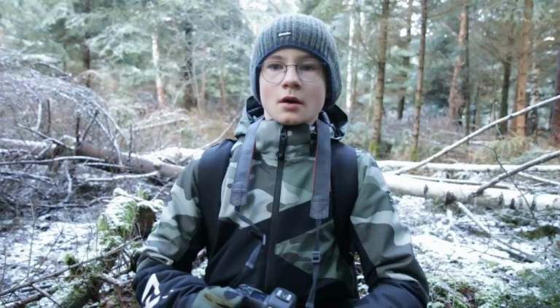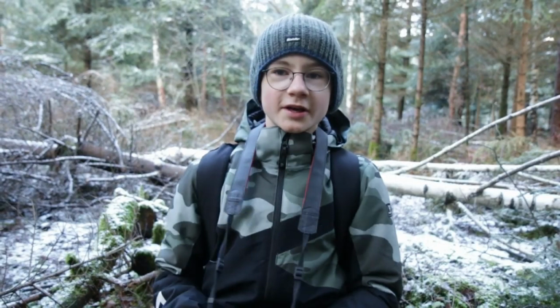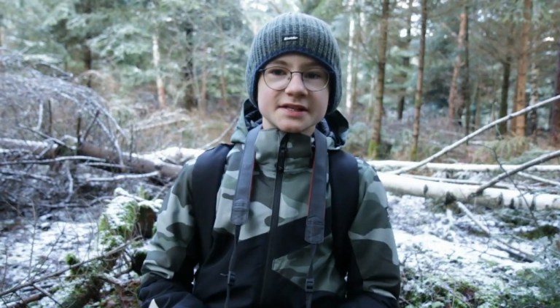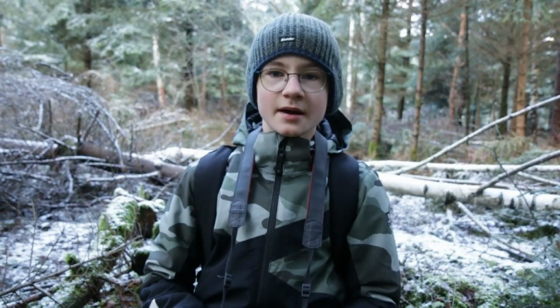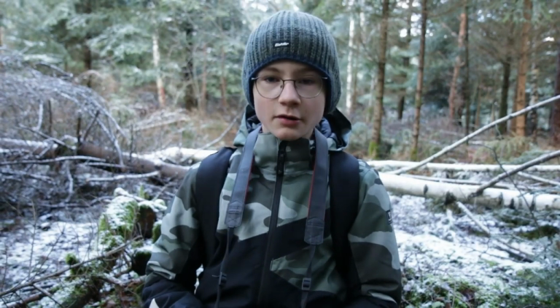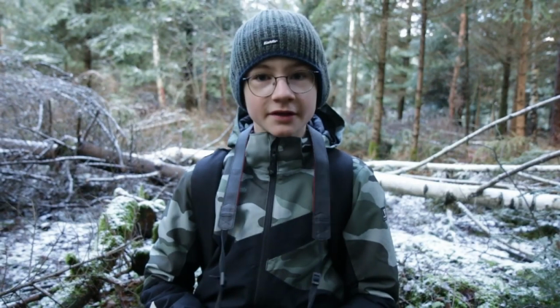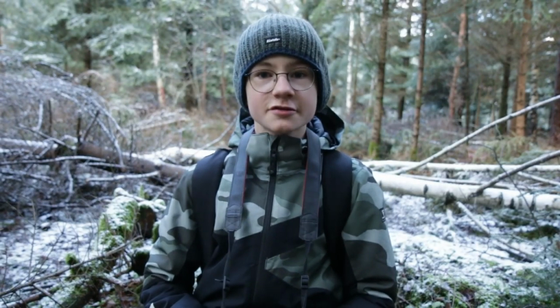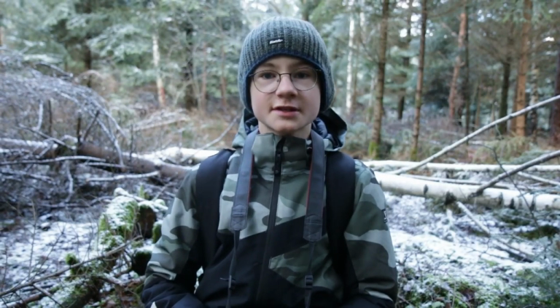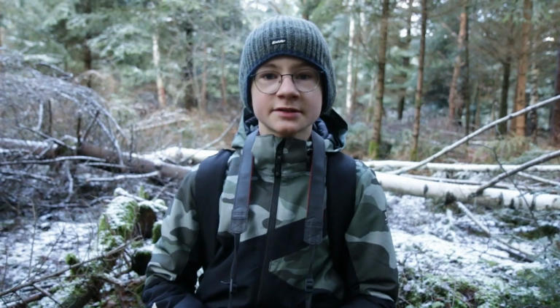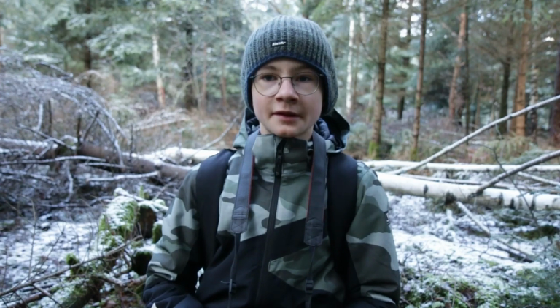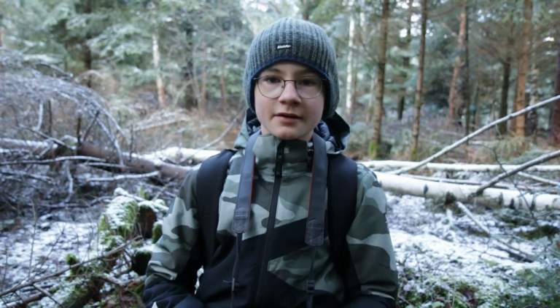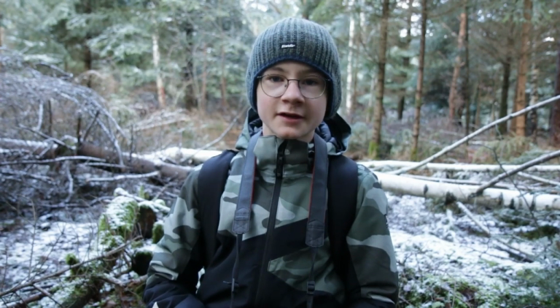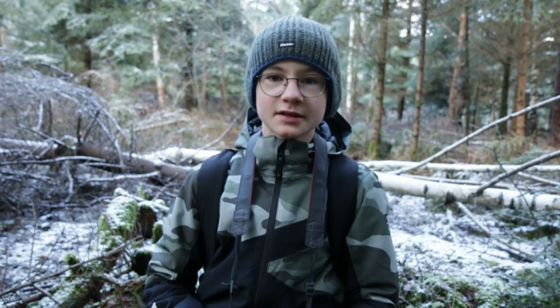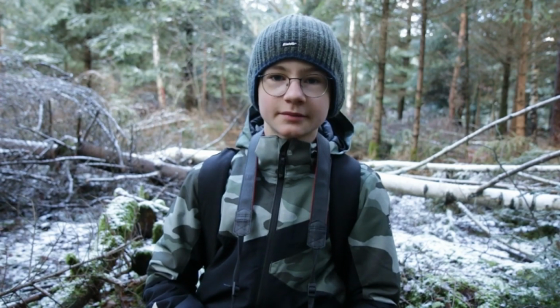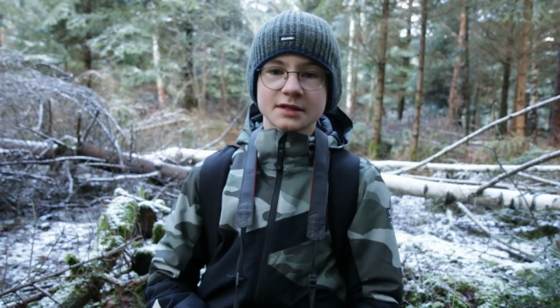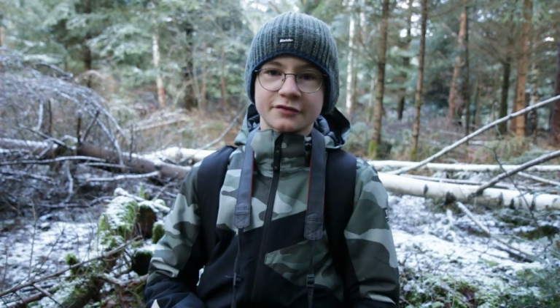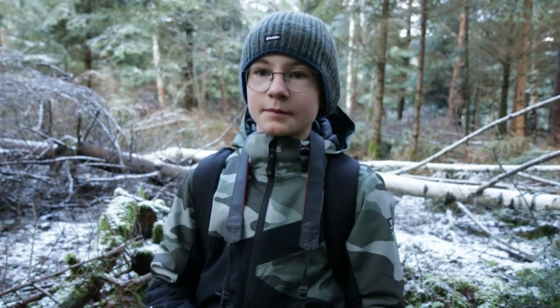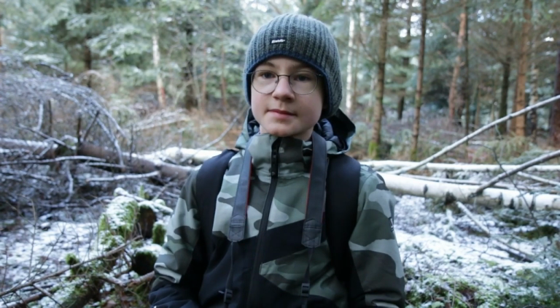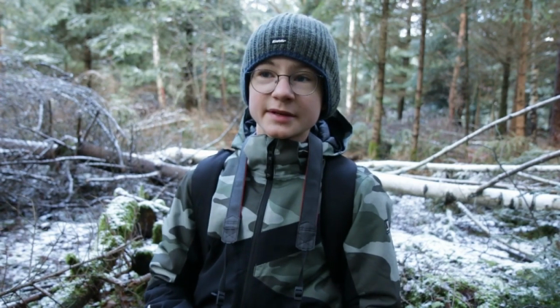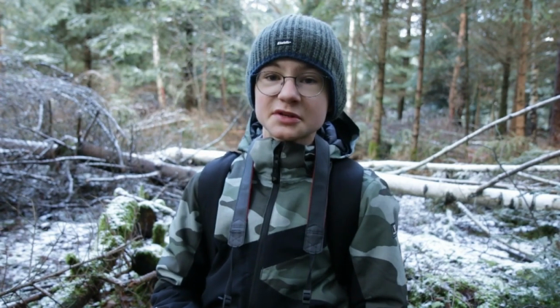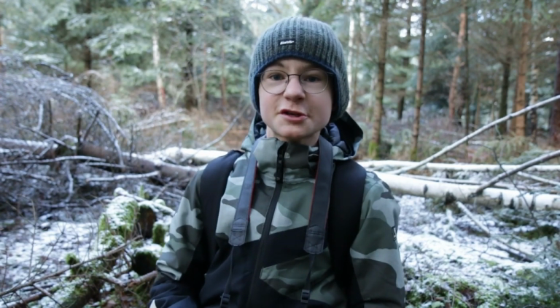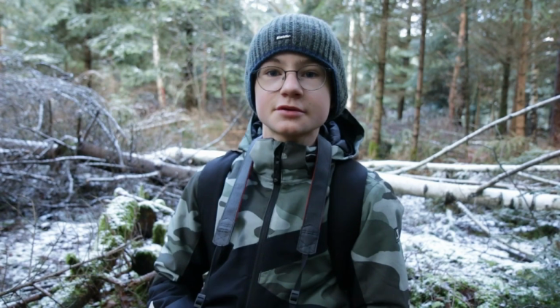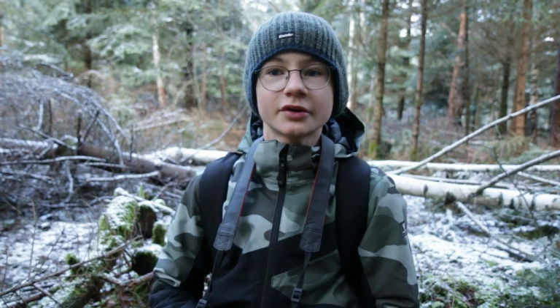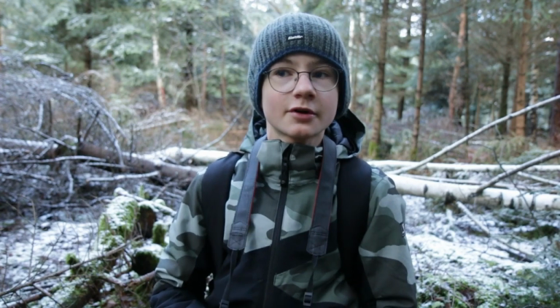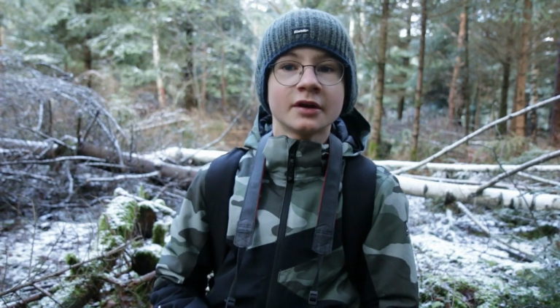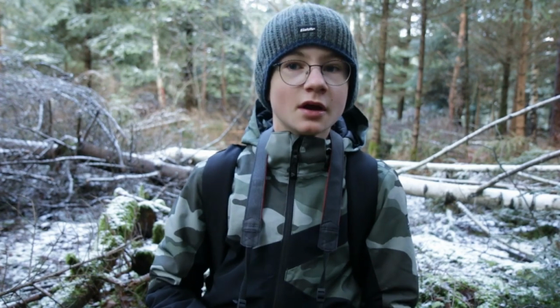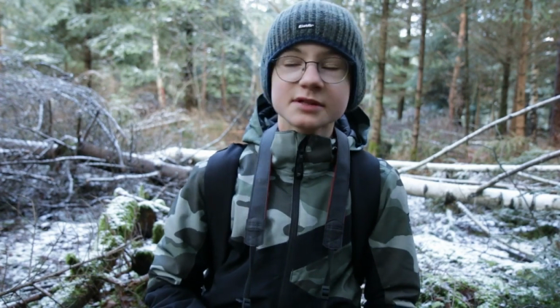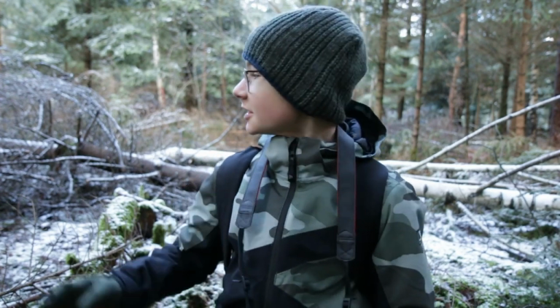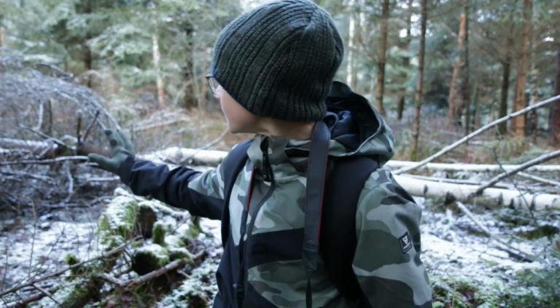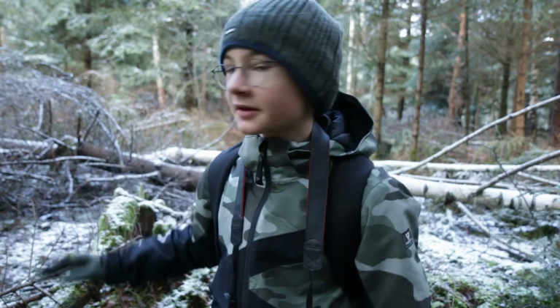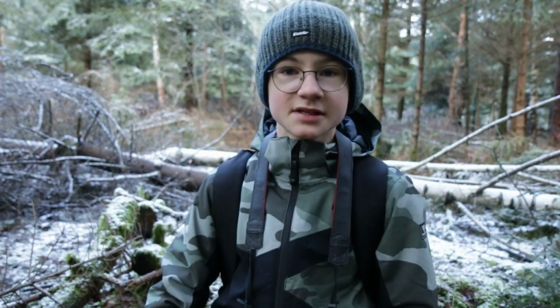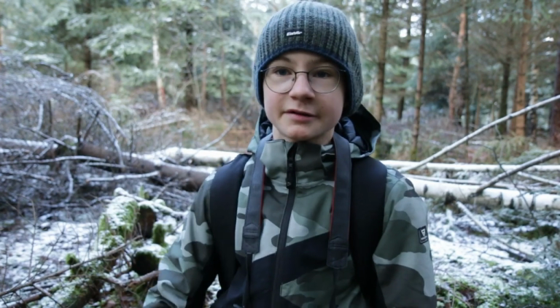Okay guys, I'm now here in the forest and I think it's not the best looking forest because many many trees were destroyed by humans here, like you can see in the background.